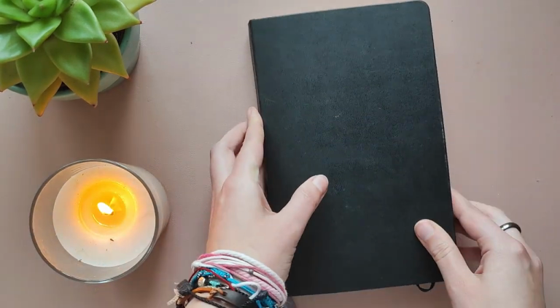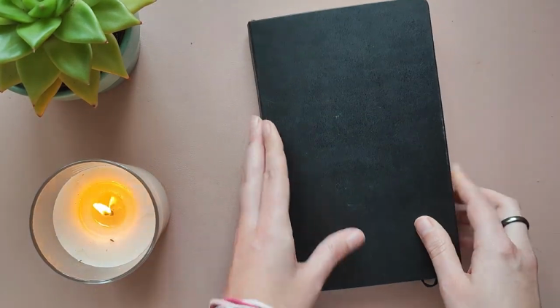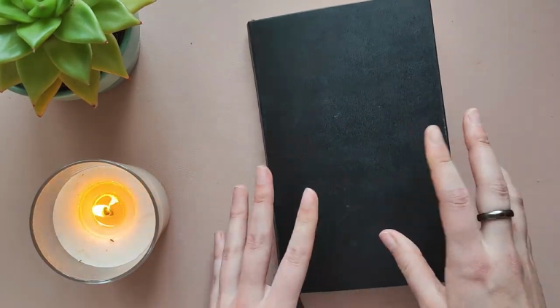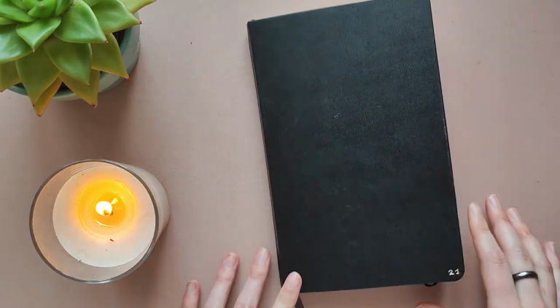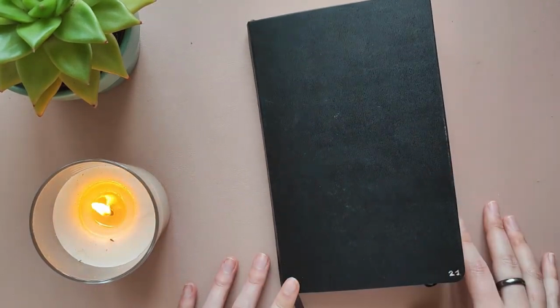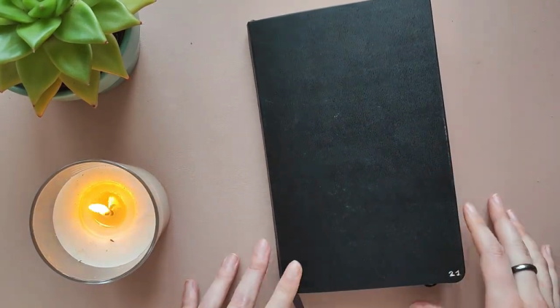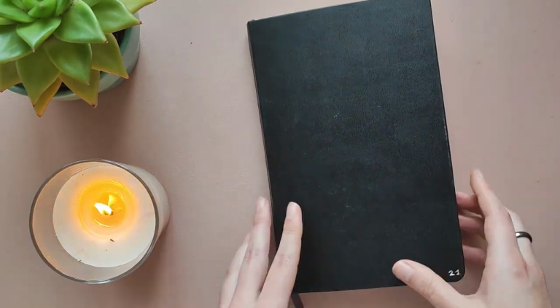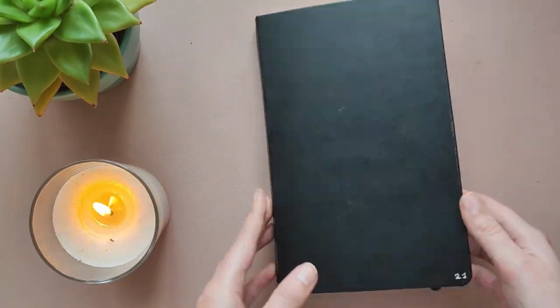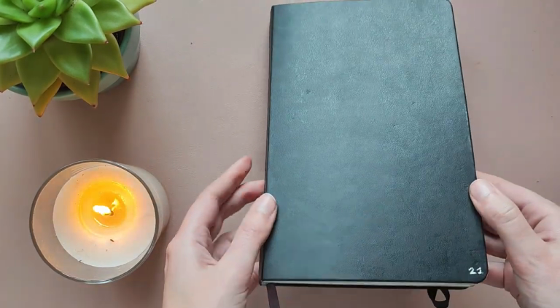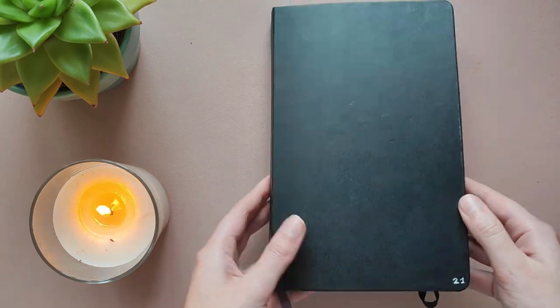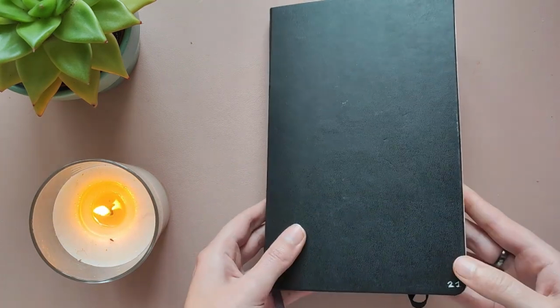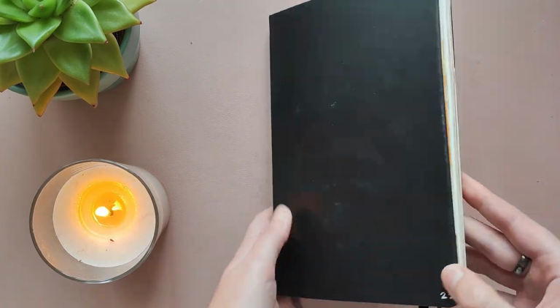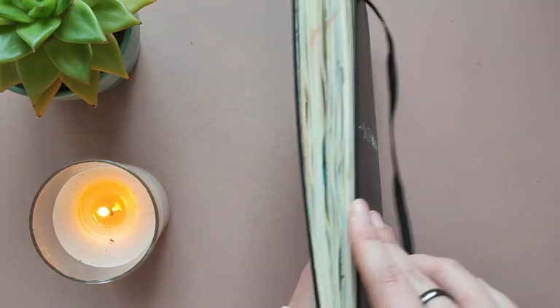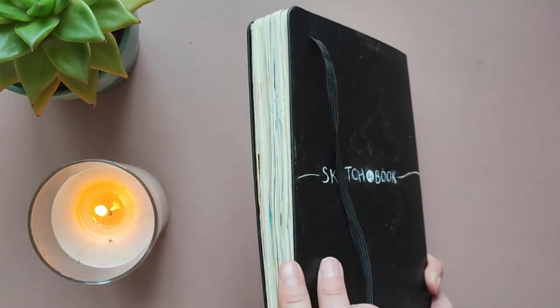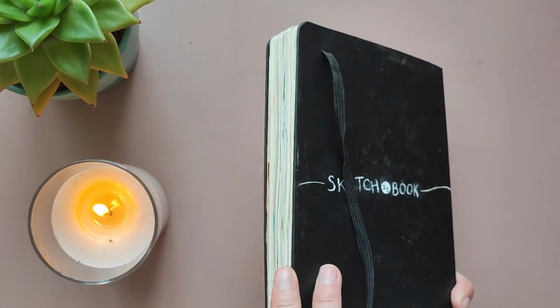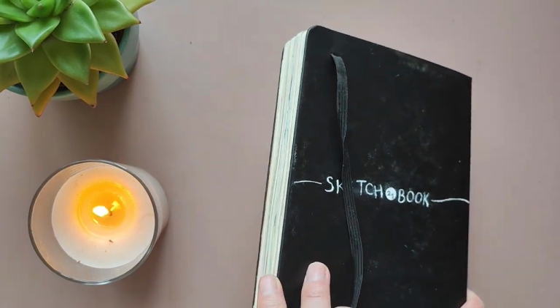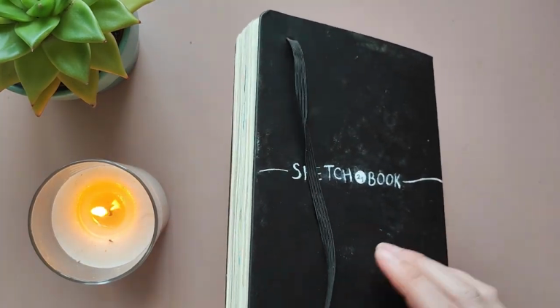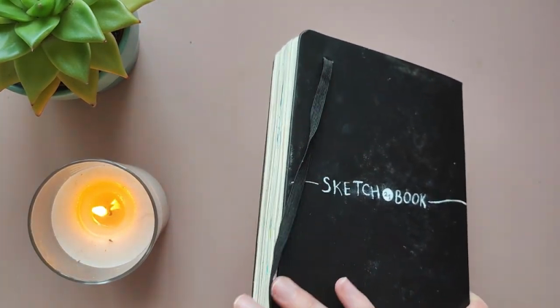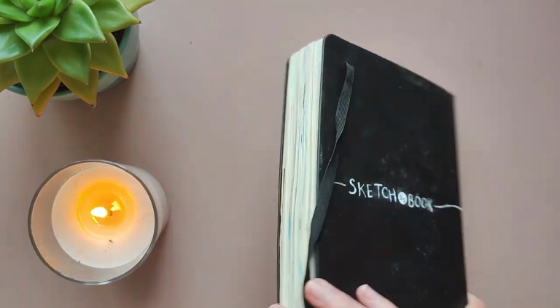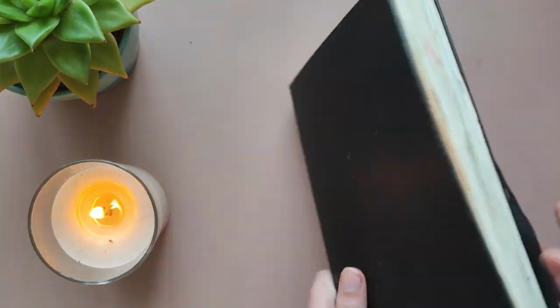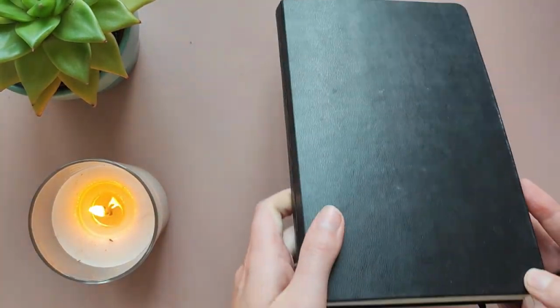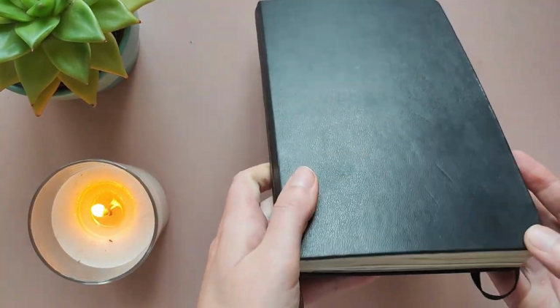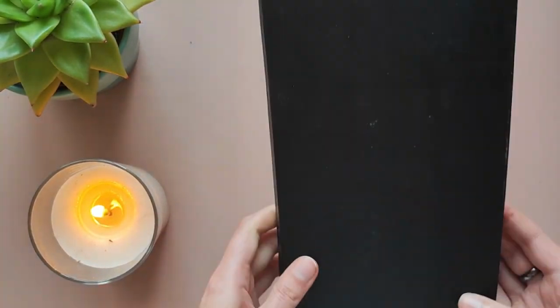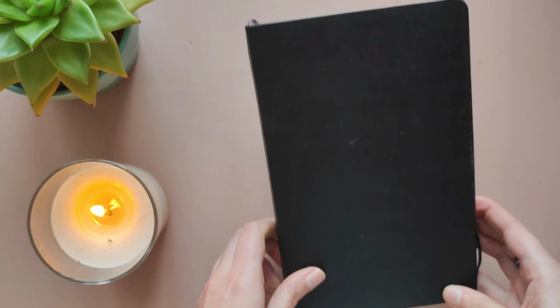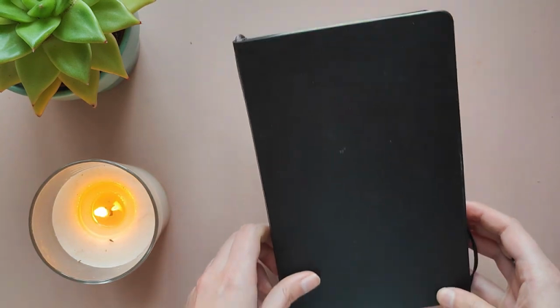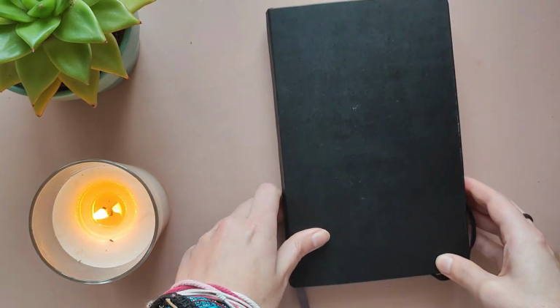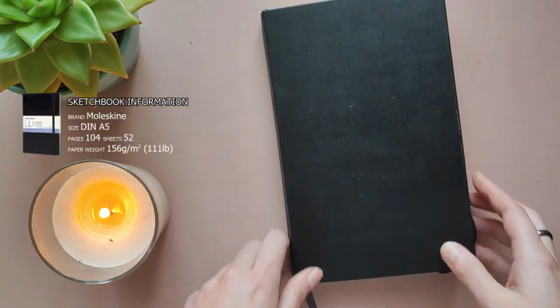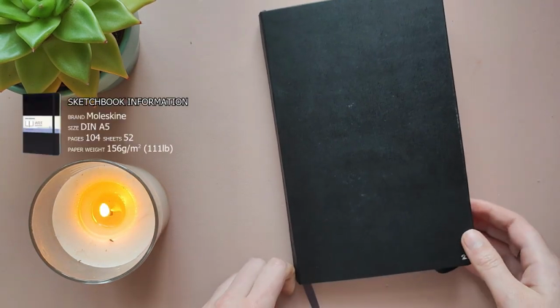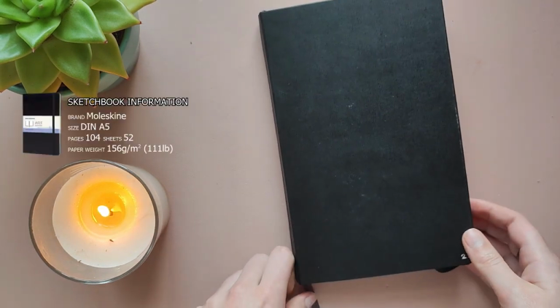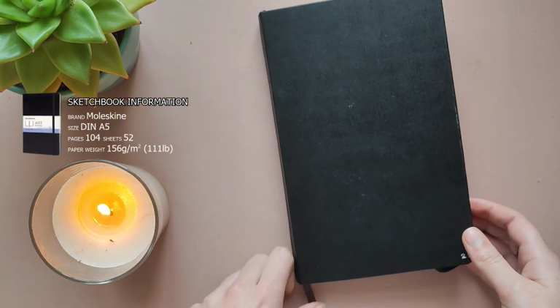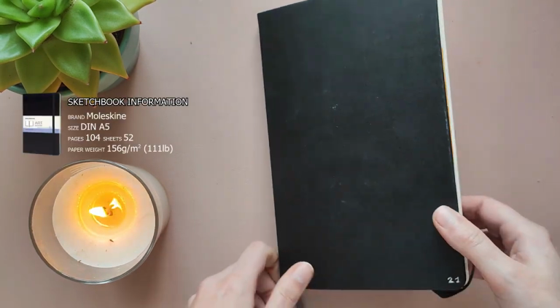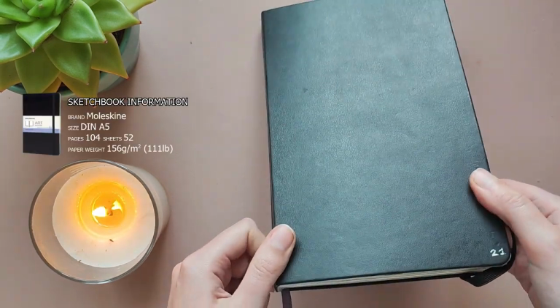Hello everyone and welcome to this video. We are going to tour my 21st sketchbook today that I finished last week. It's just a regular Art Collection Moleskine sketchbook in A5.